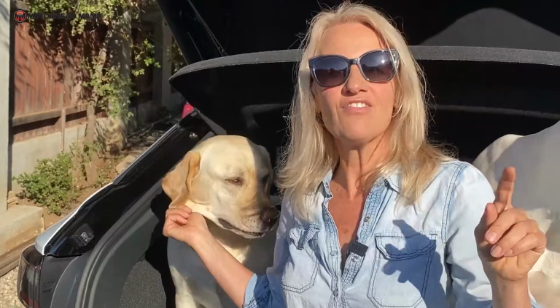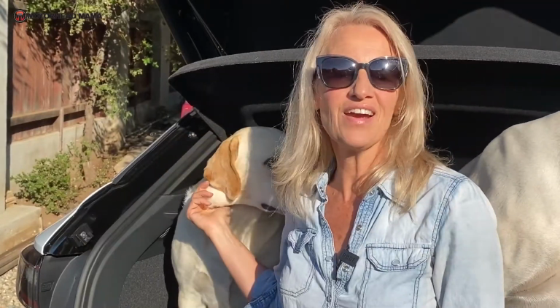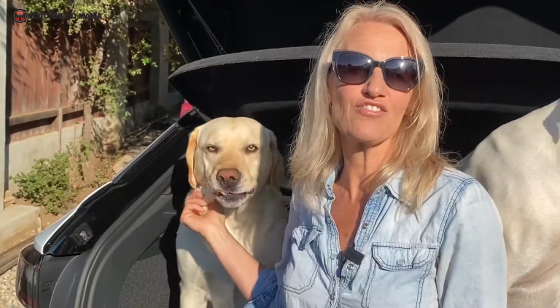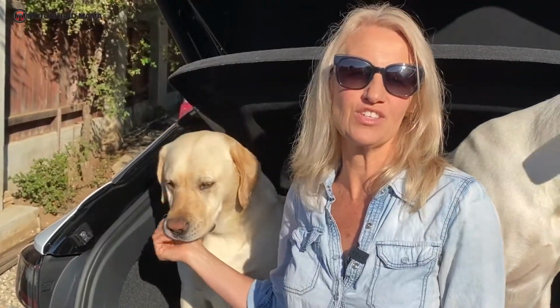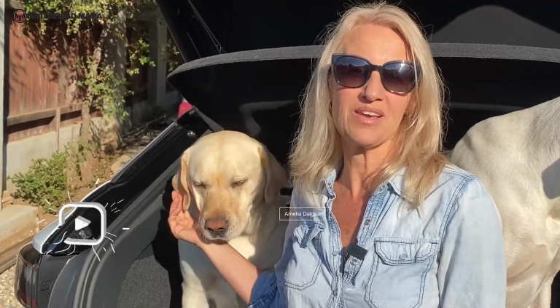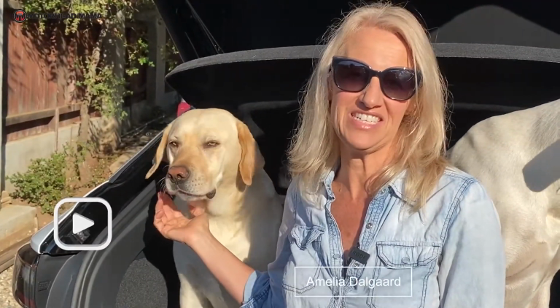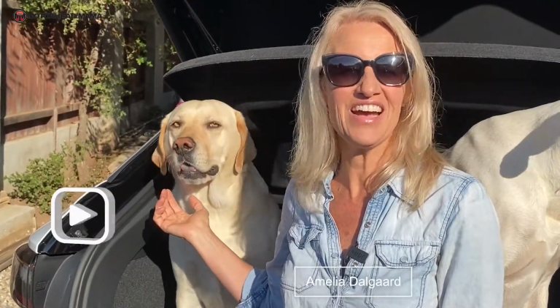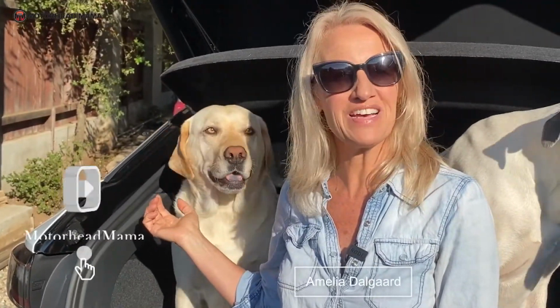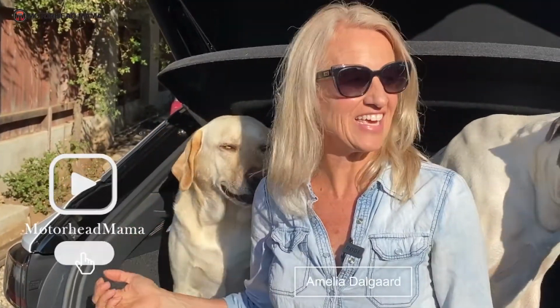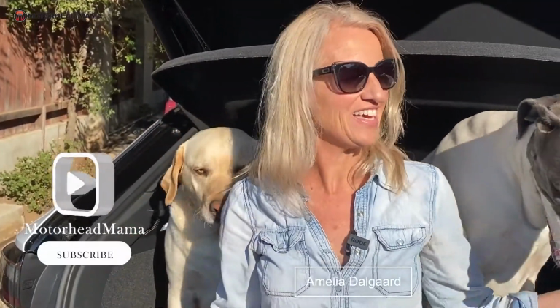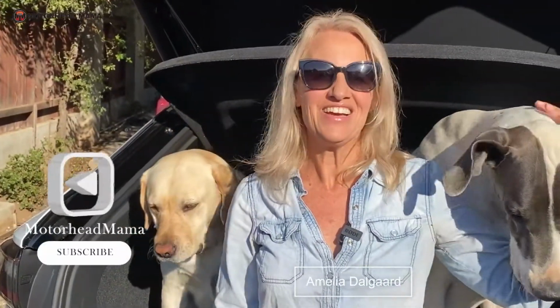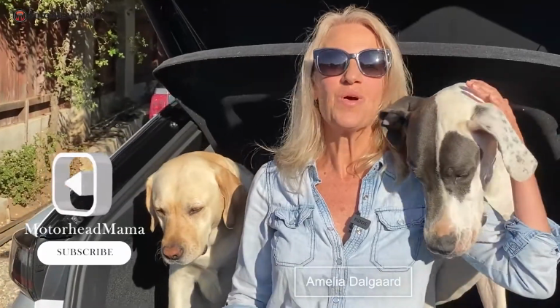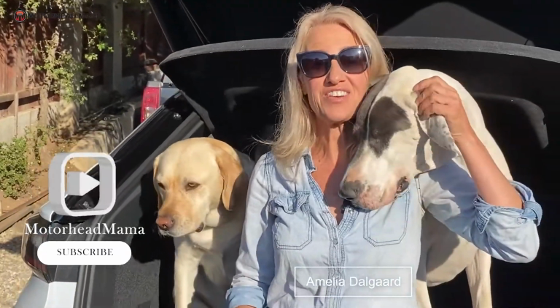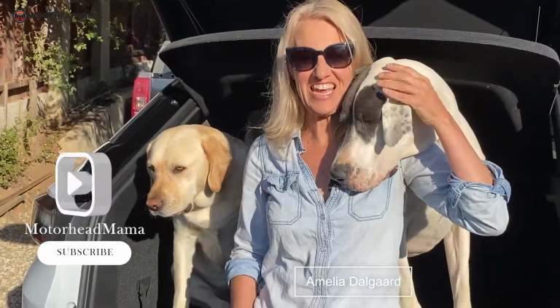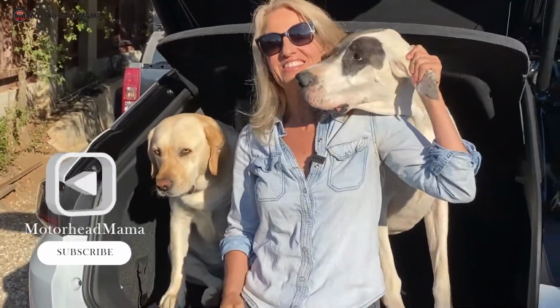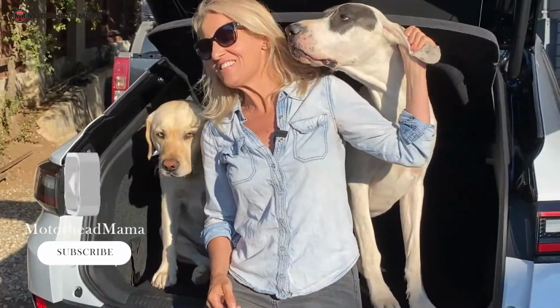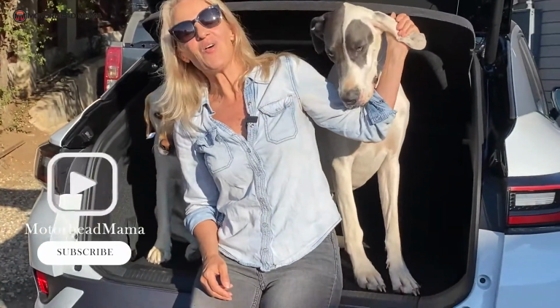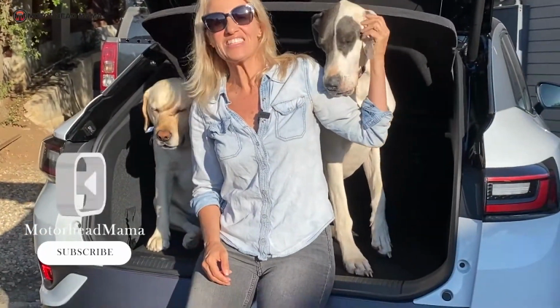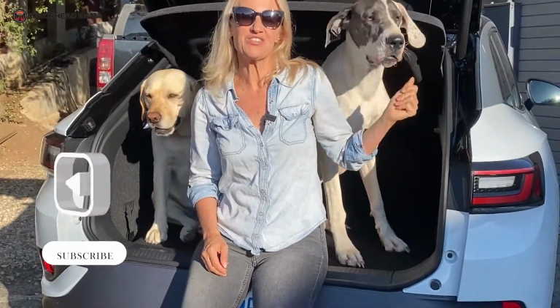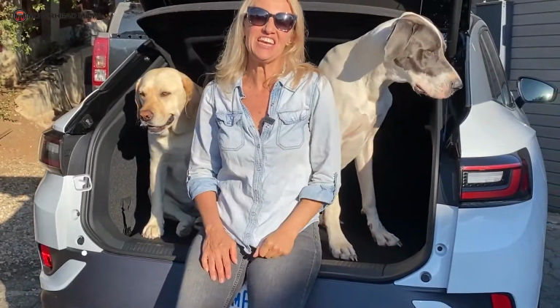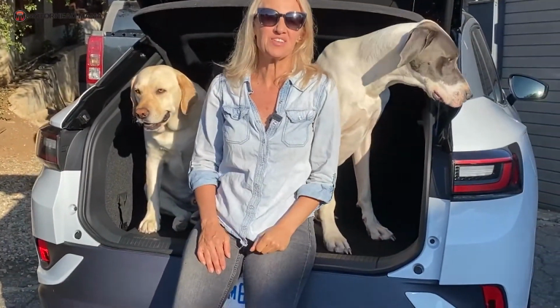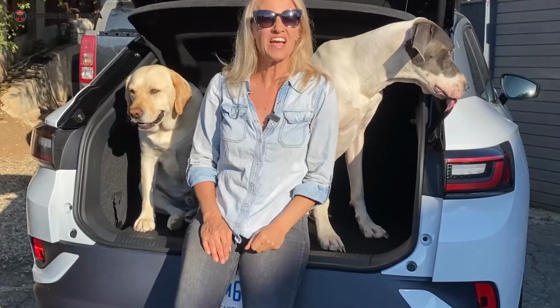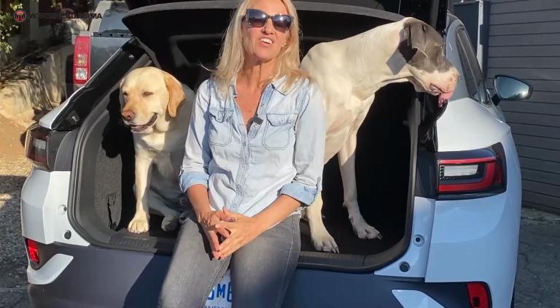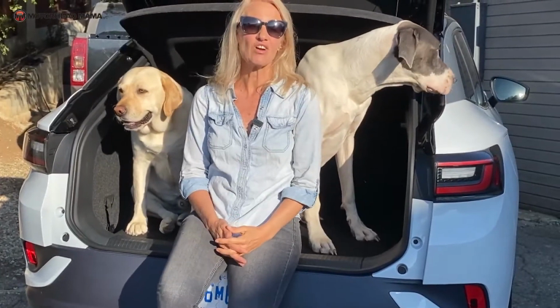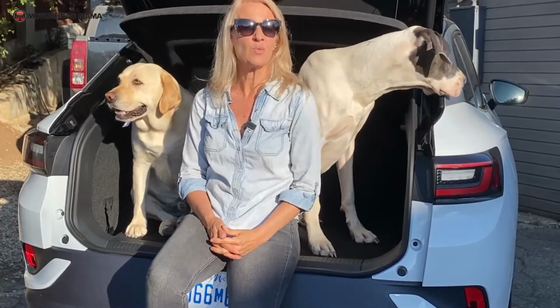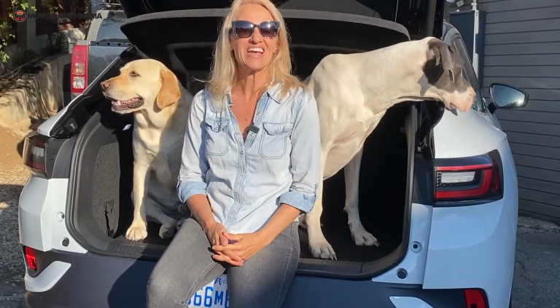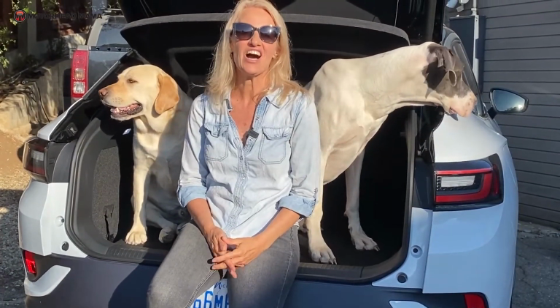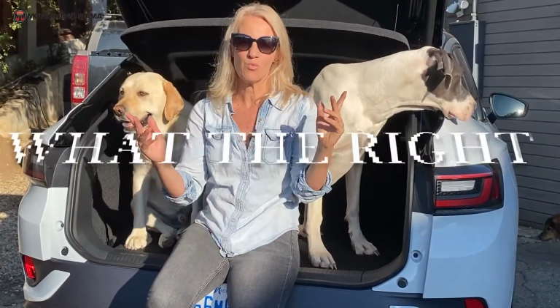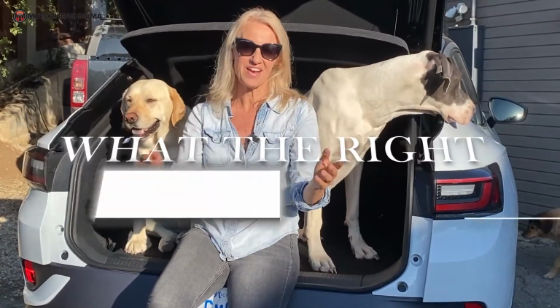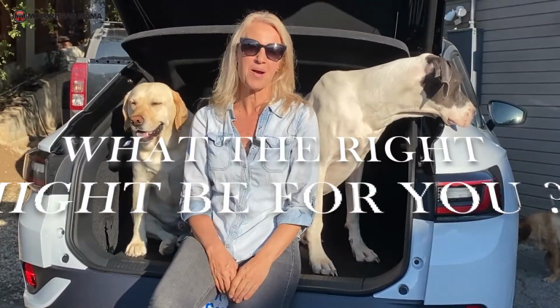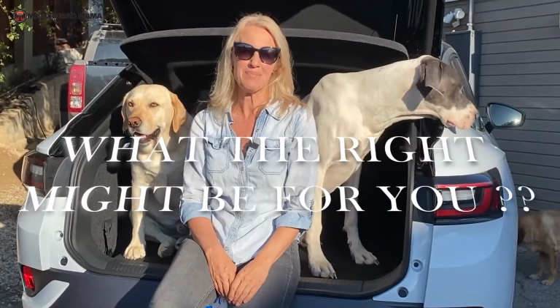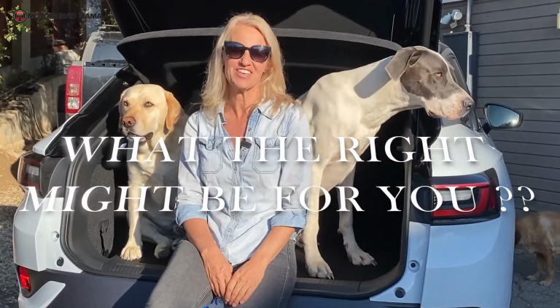Finding the right car for you and your dog can be tough, especially when you've got a Great Dane. So I asked a bunch of Great Dane owners what kind of vehicle they drive so we can get an idea of what the right car might be for you.